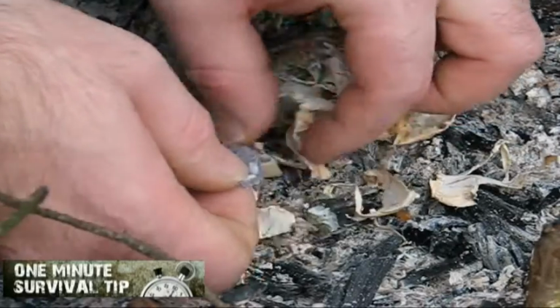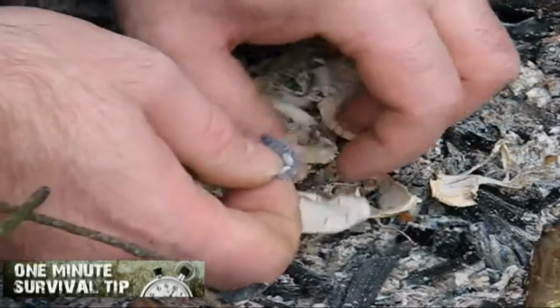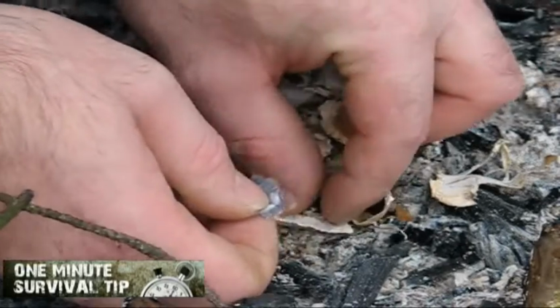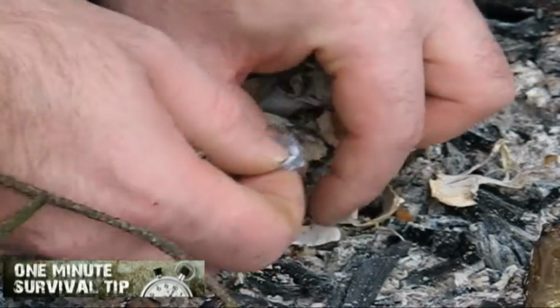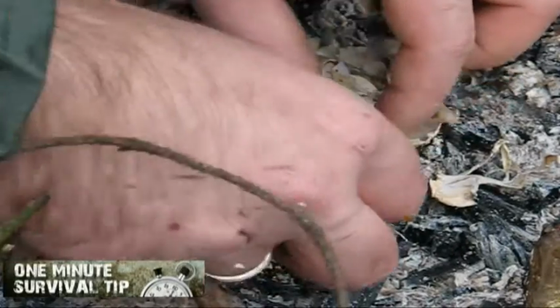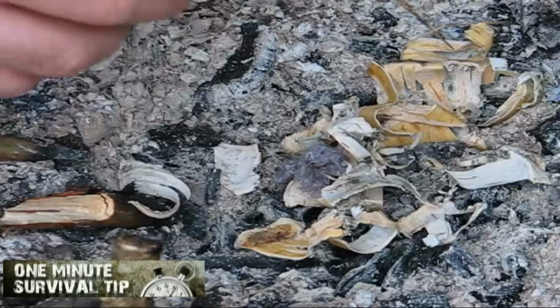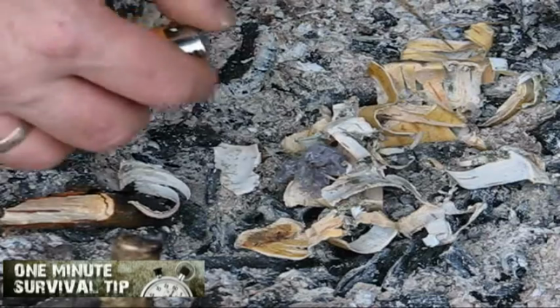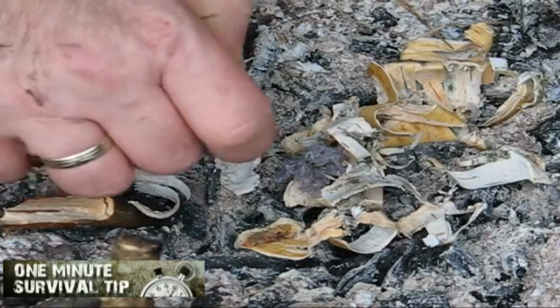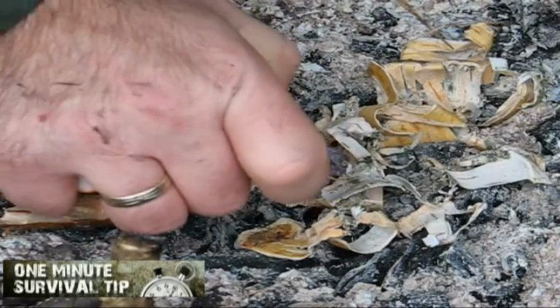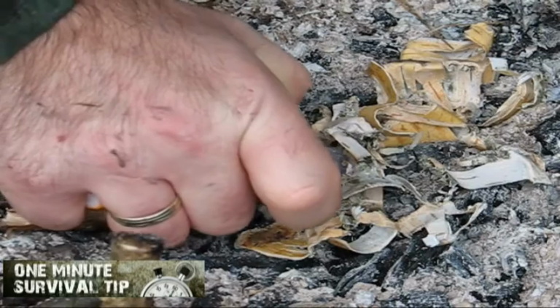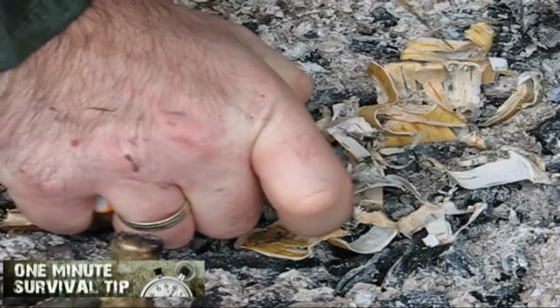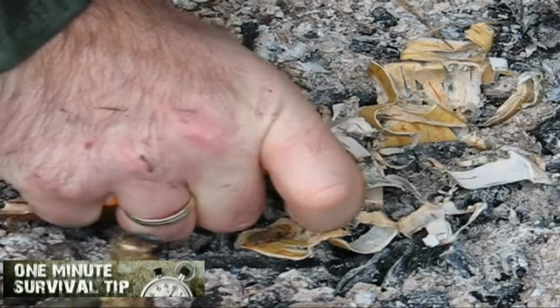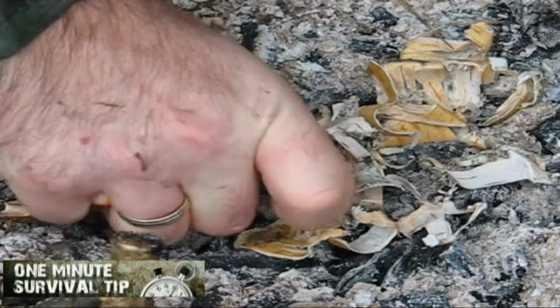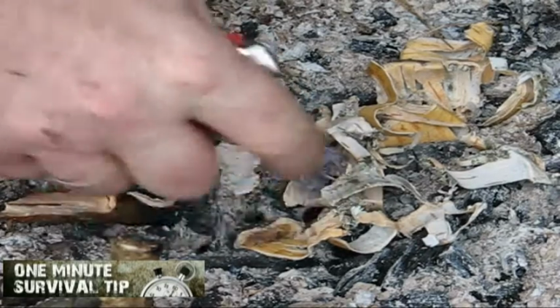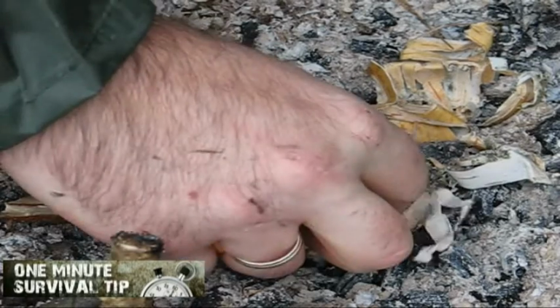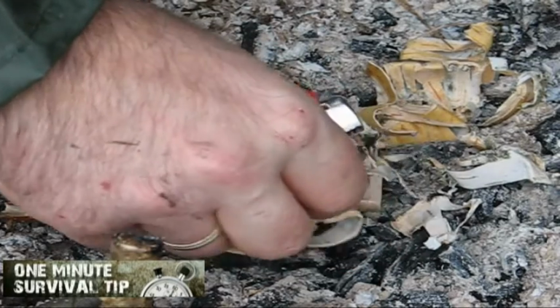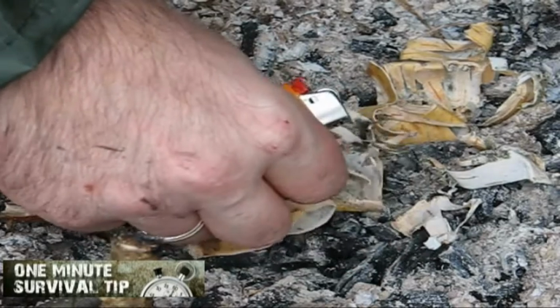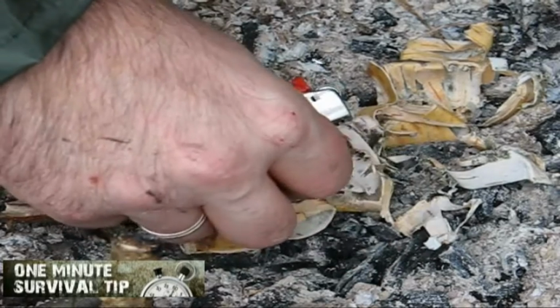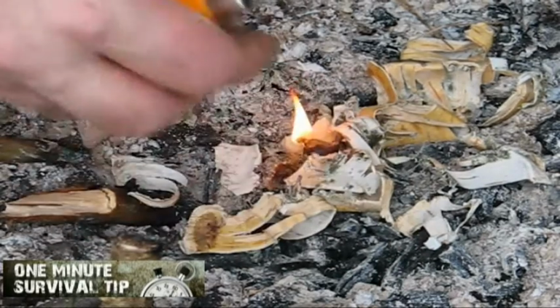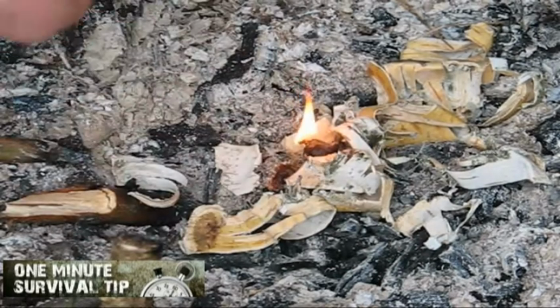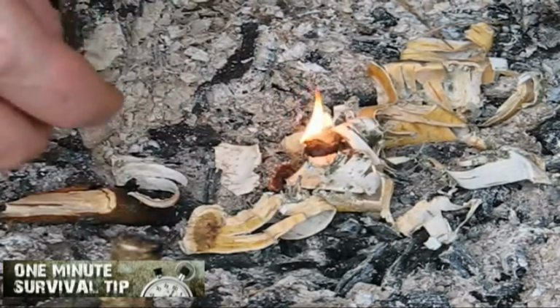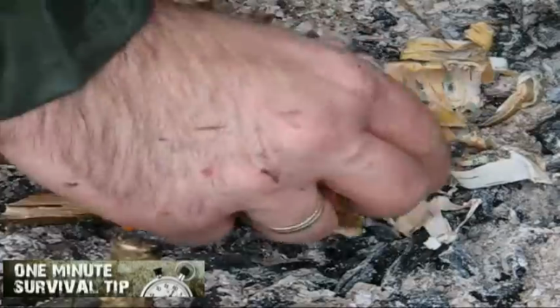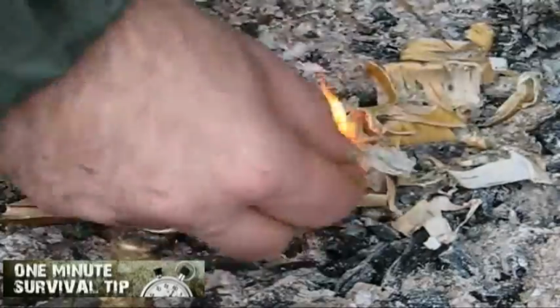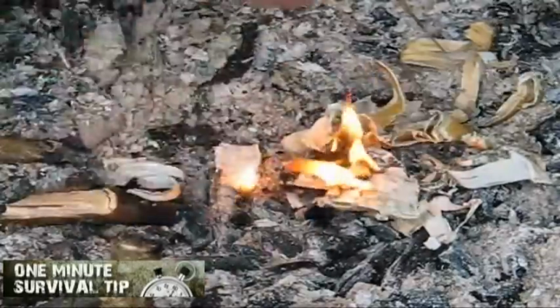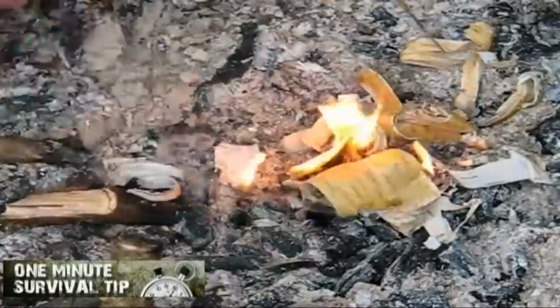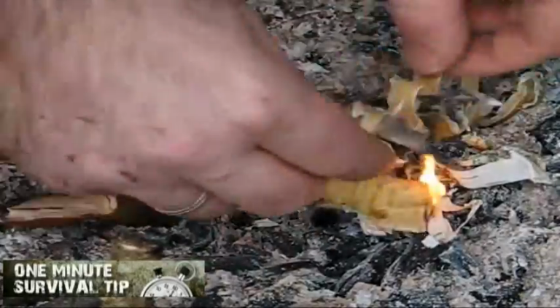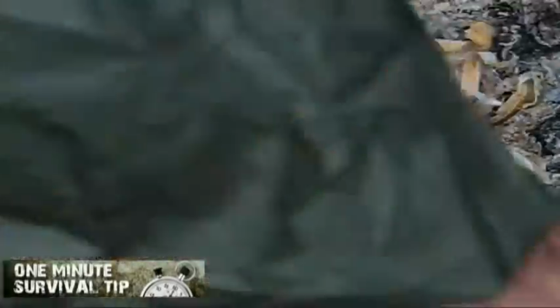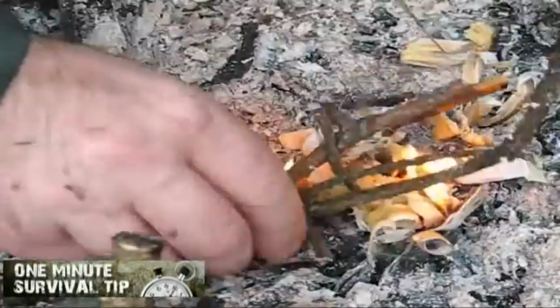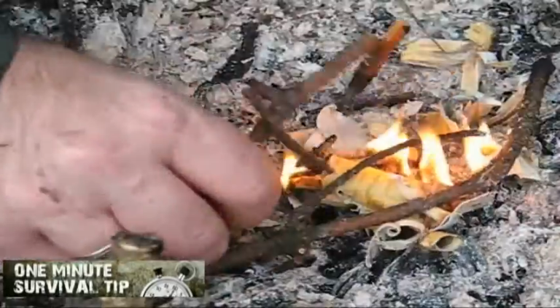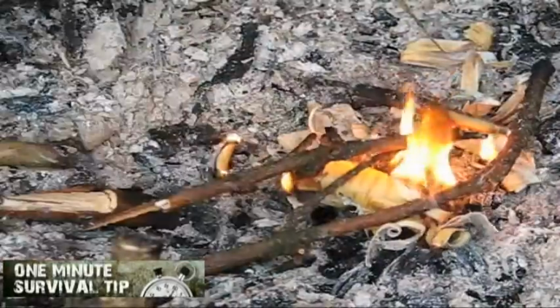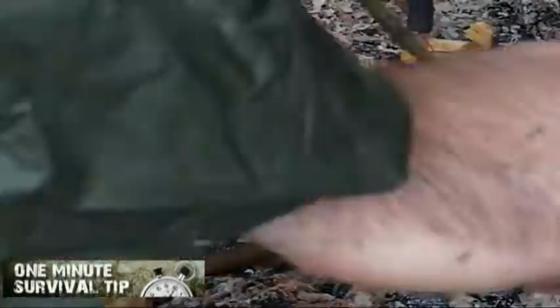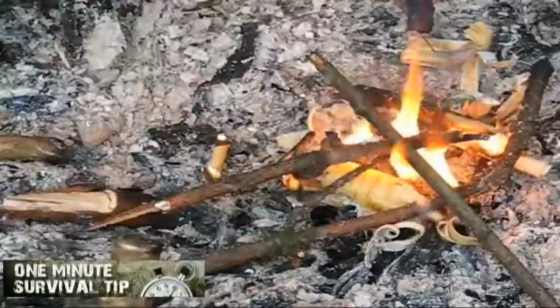Step 2. Take the broken lighter and start making a spark. The lint should light up after a couple of tries. Here we go. Now feed the flames and build up a campfire.